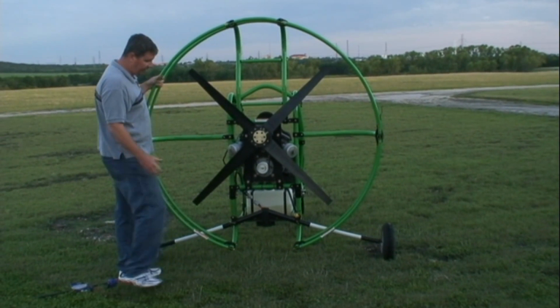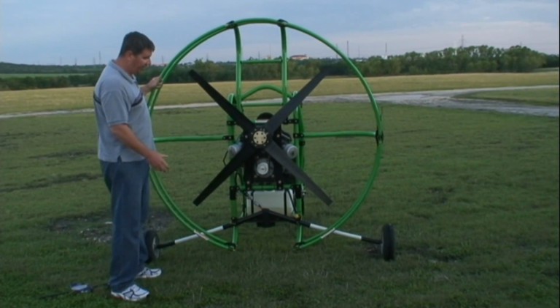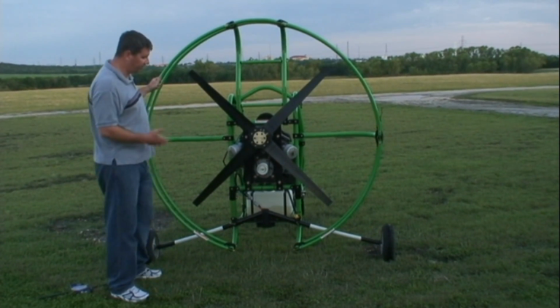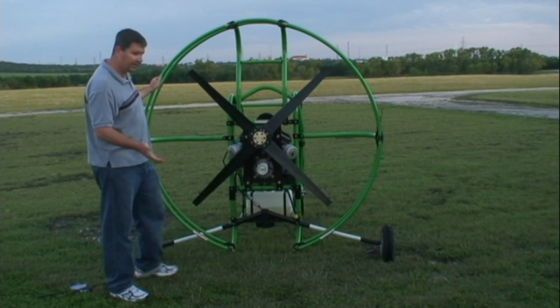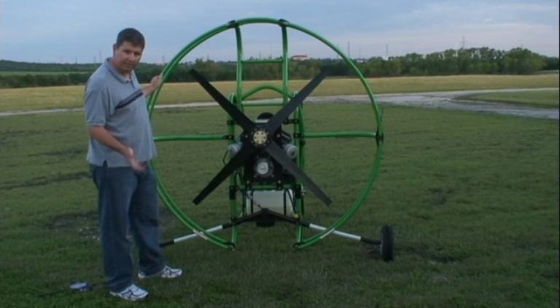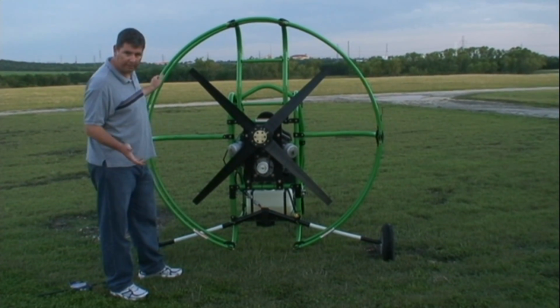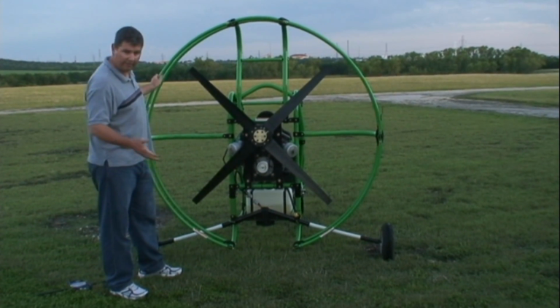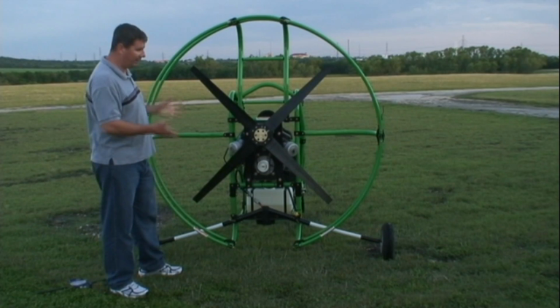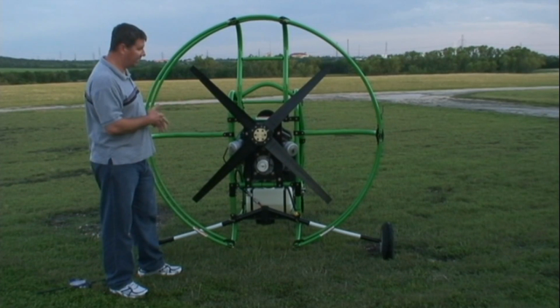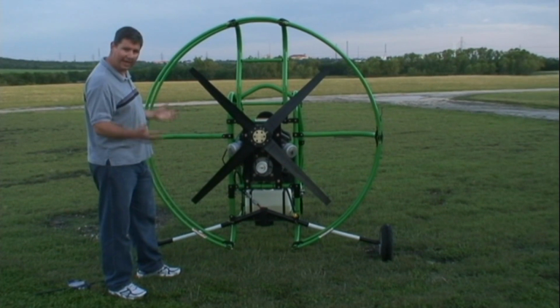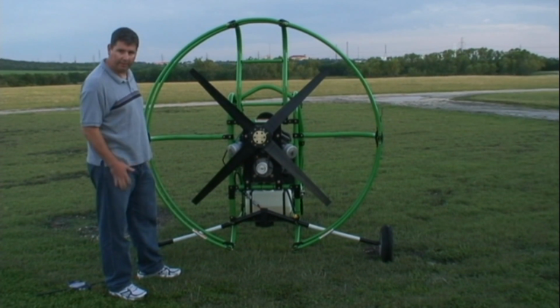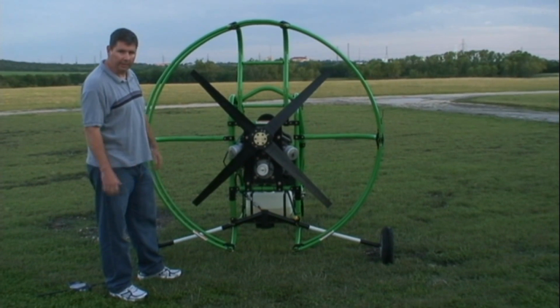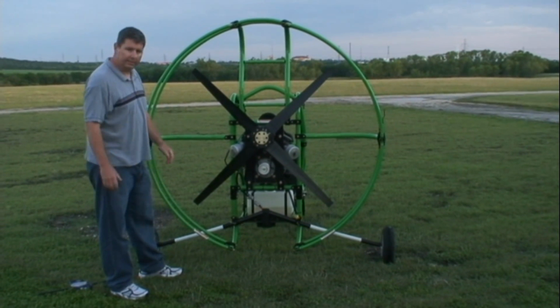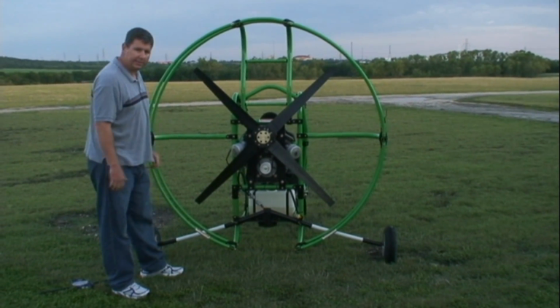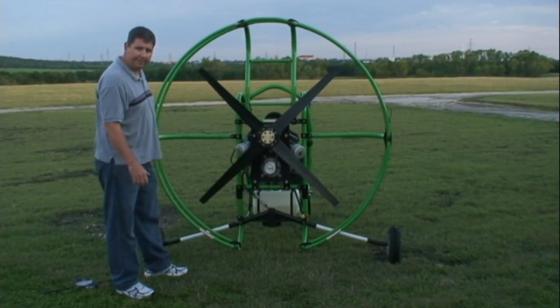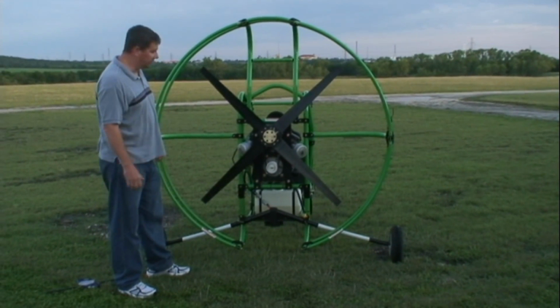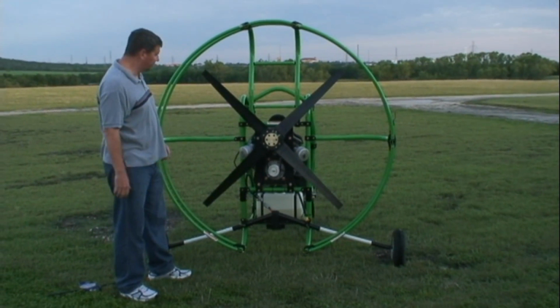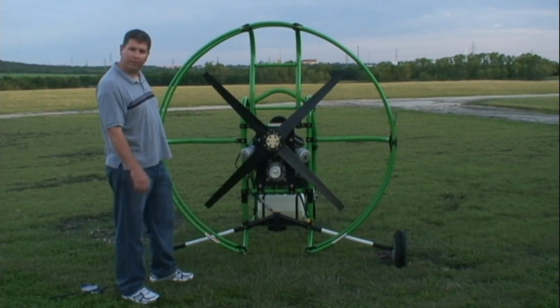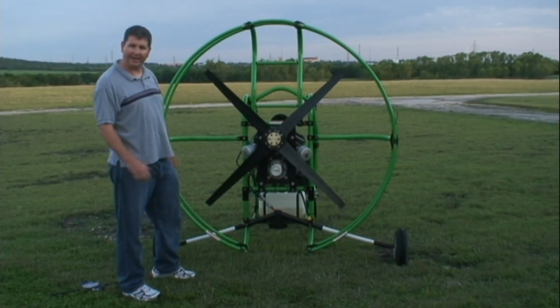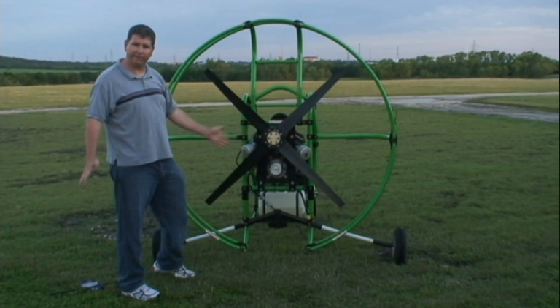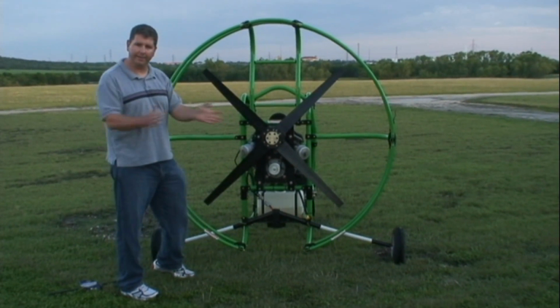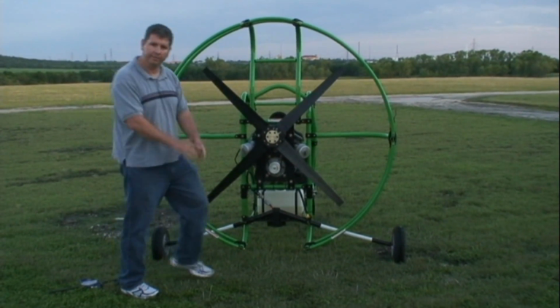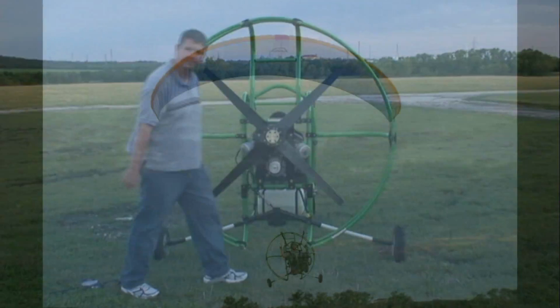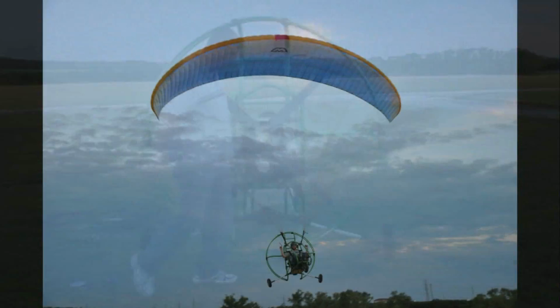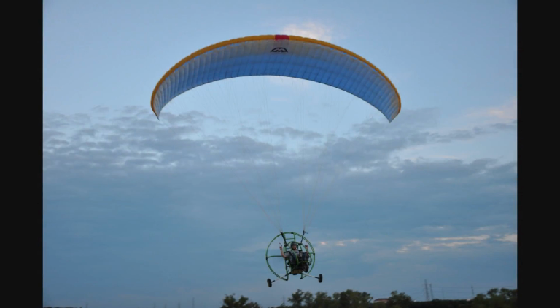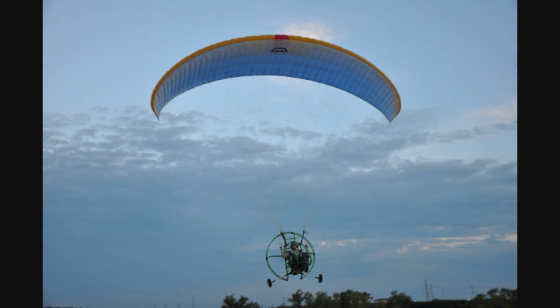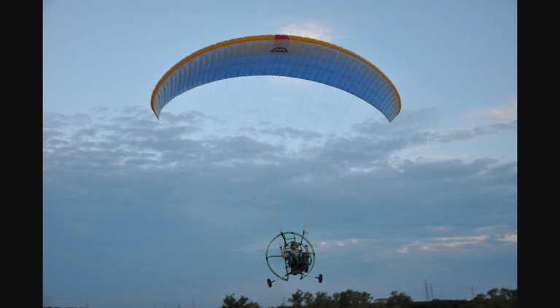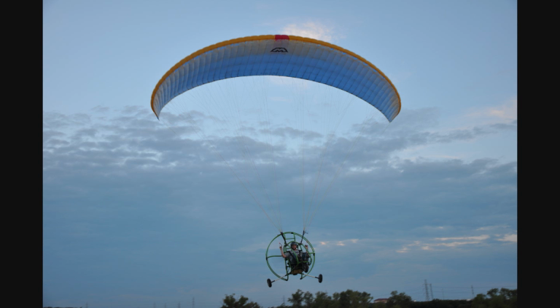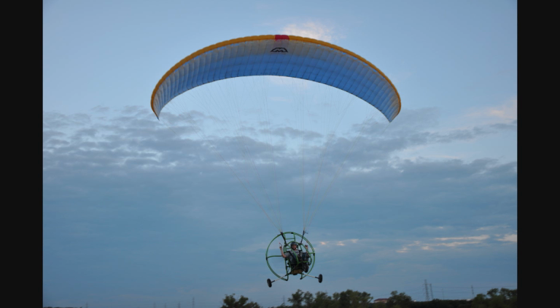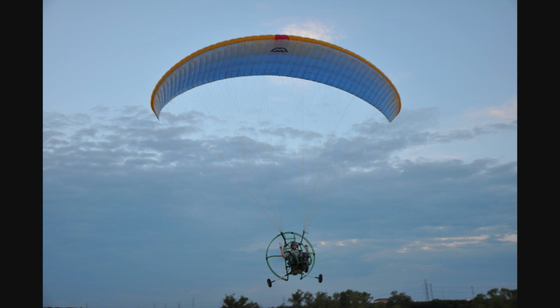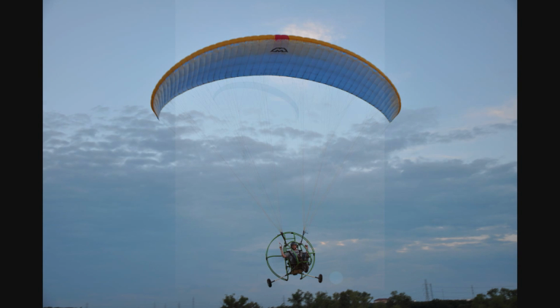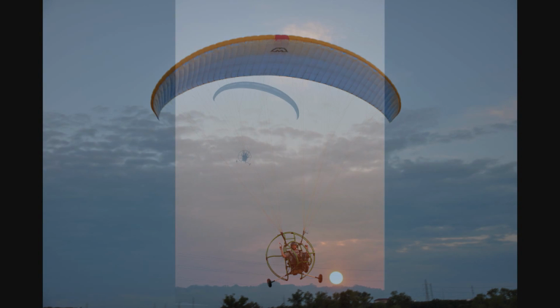So there you go — that's your assembly and takedown. Takedown is just the opposite. We're ready to go fly. Thank you very much.